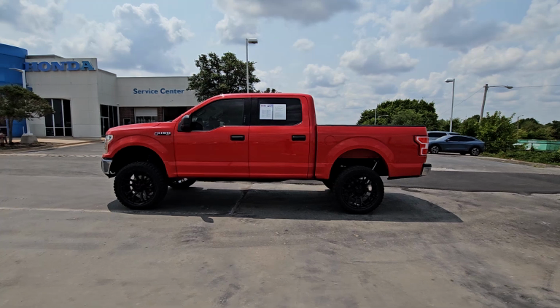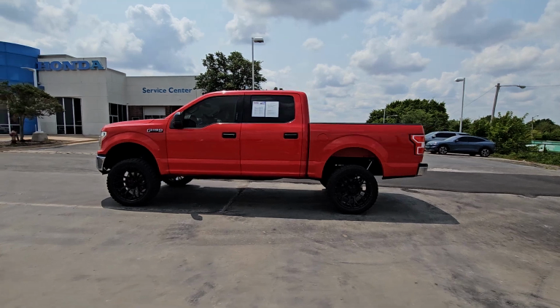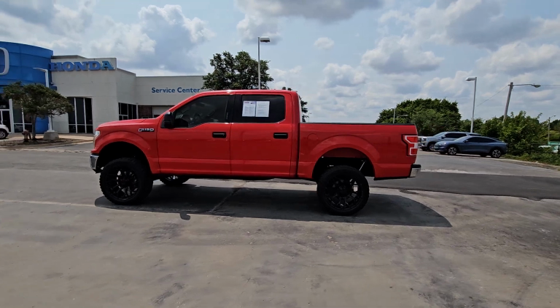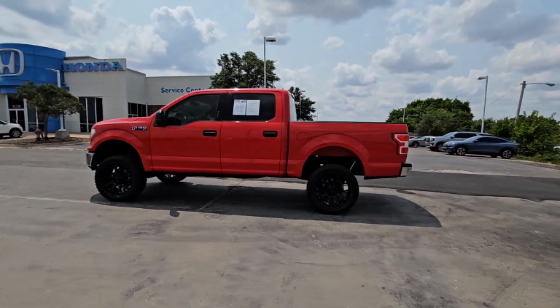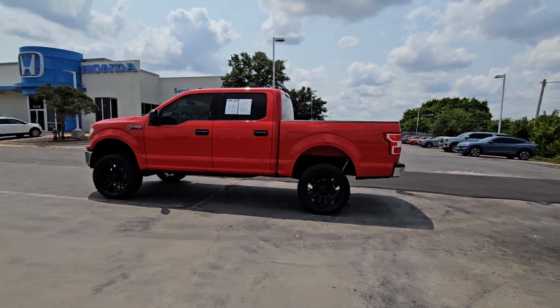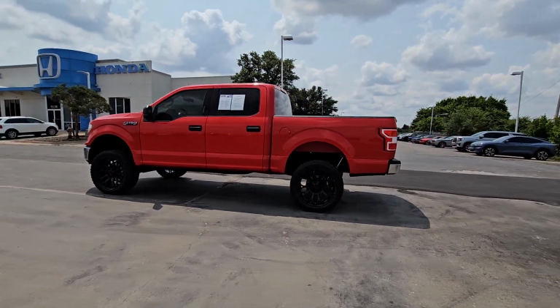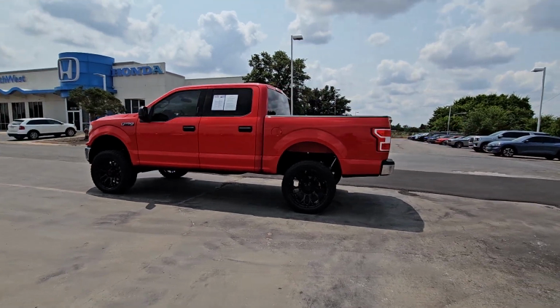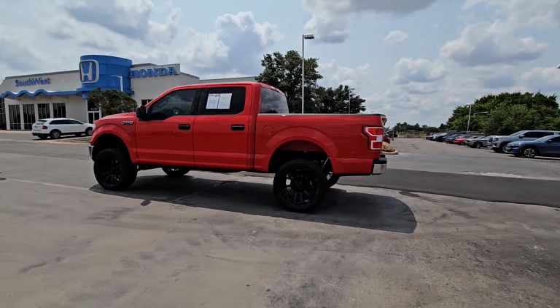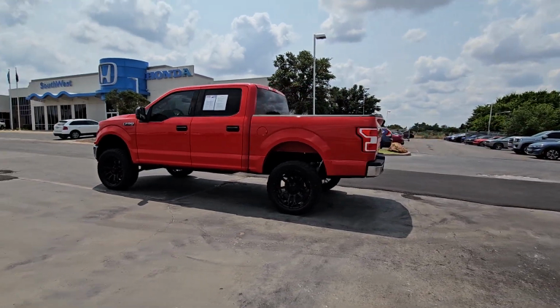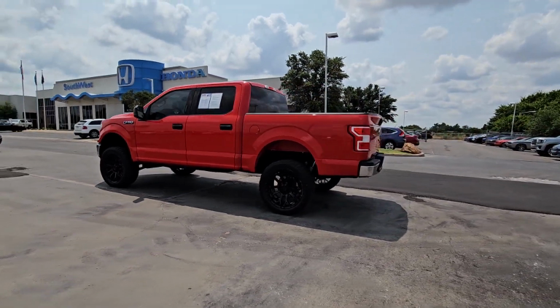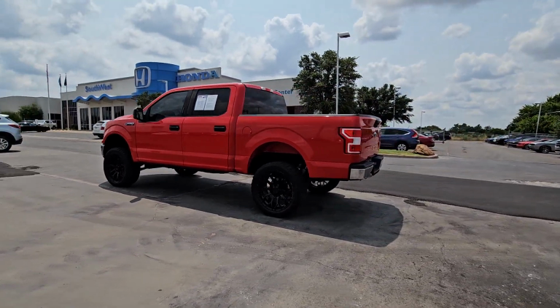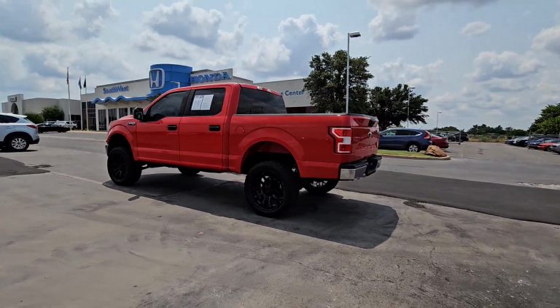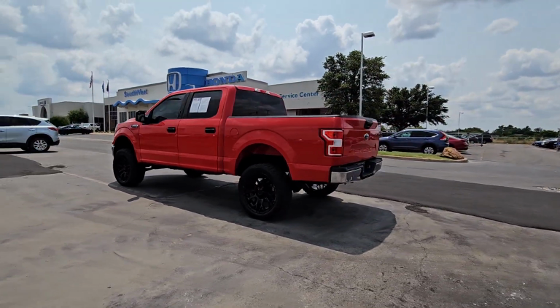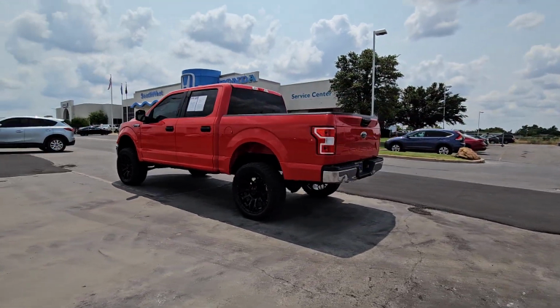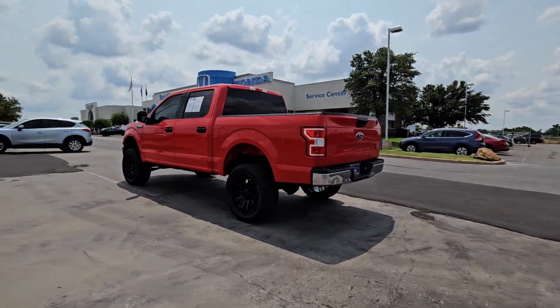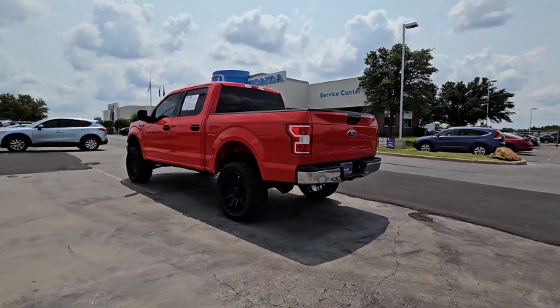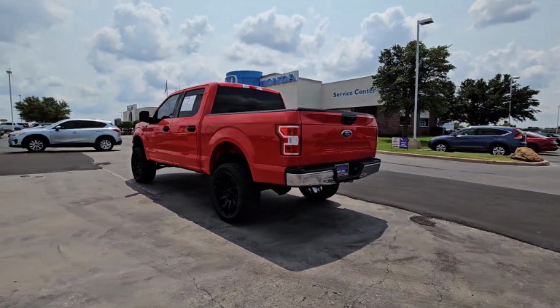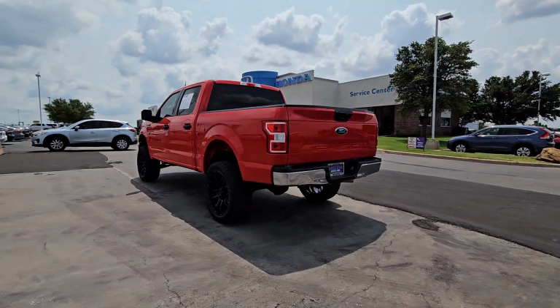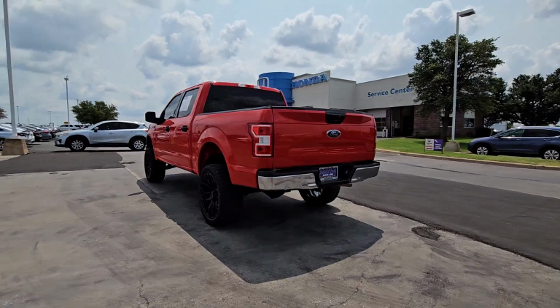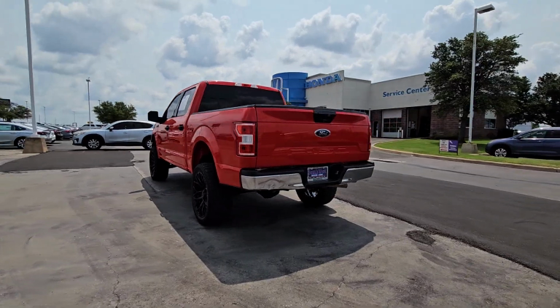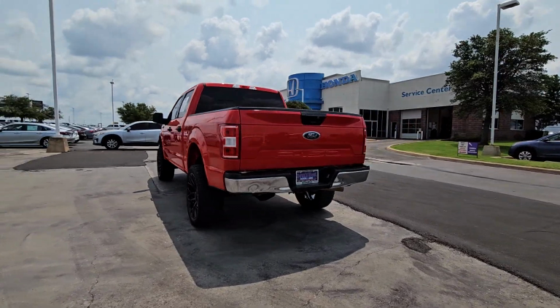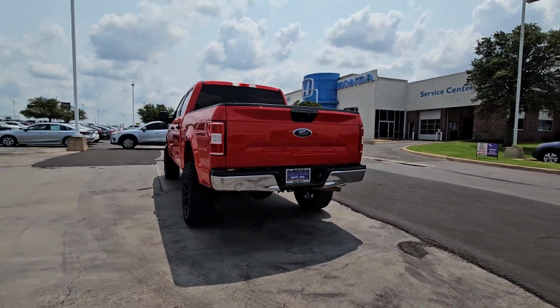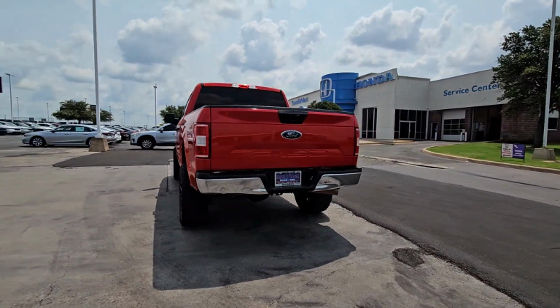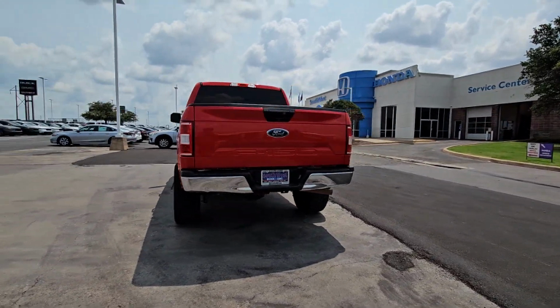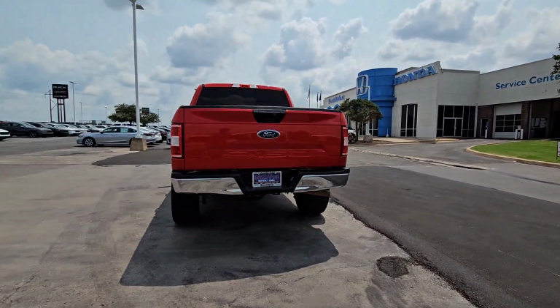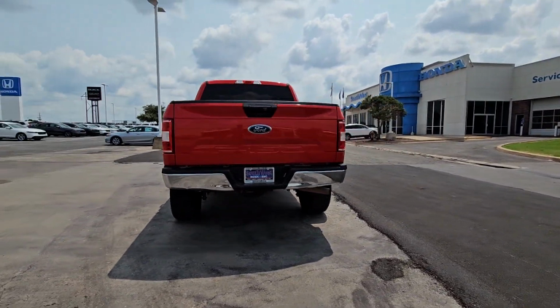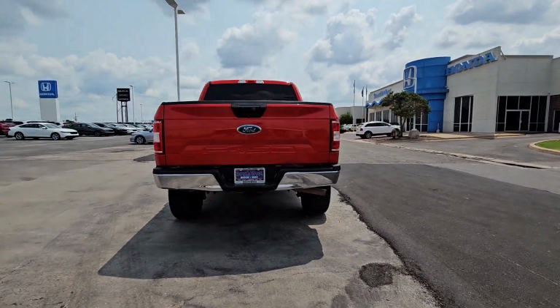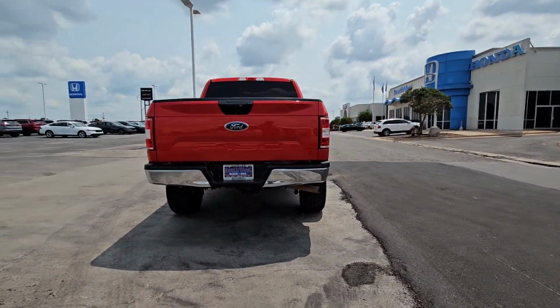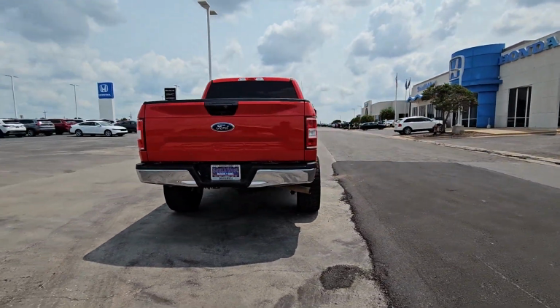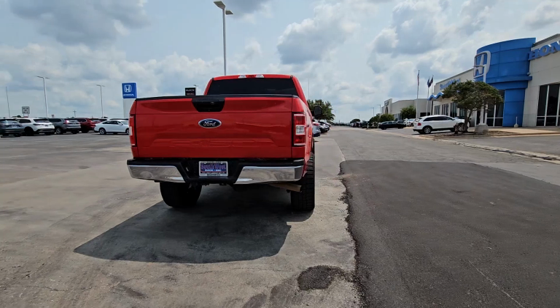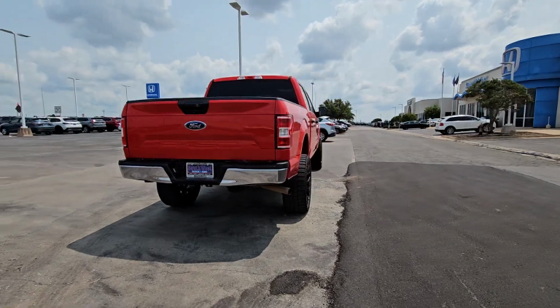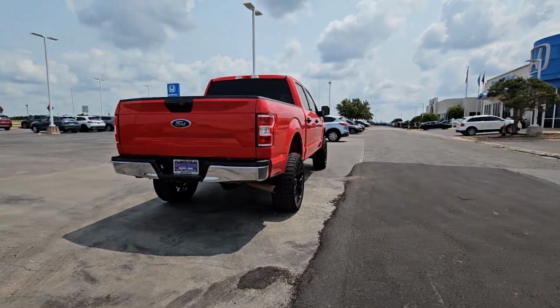Get into the 2018 Ford F-150. With less than 90,000 miles on the odometer, this vehicle provides excellent value.